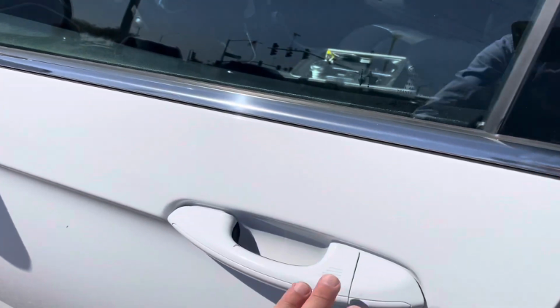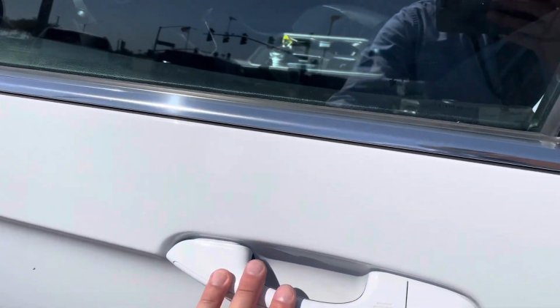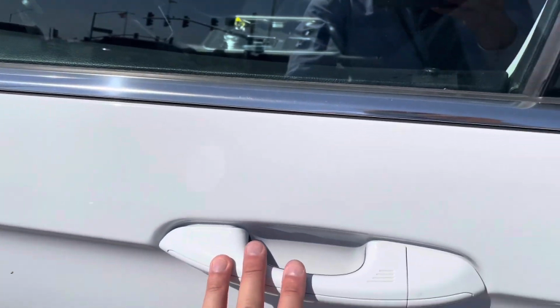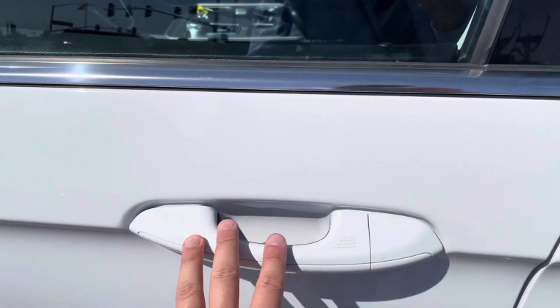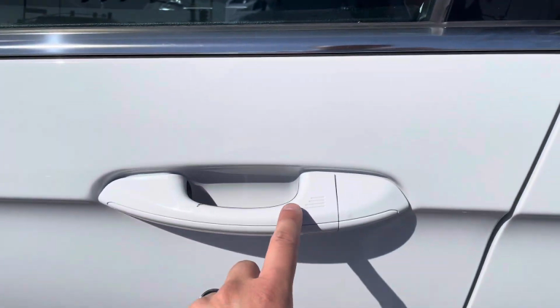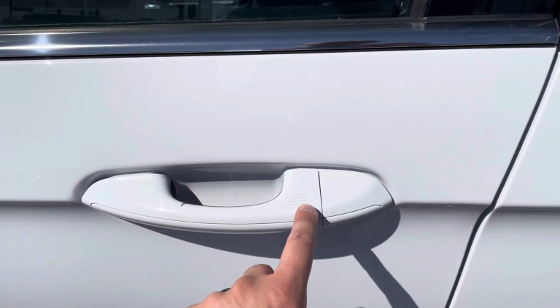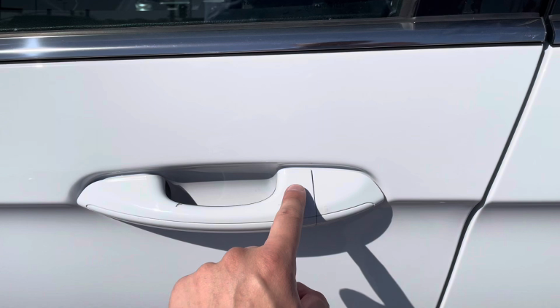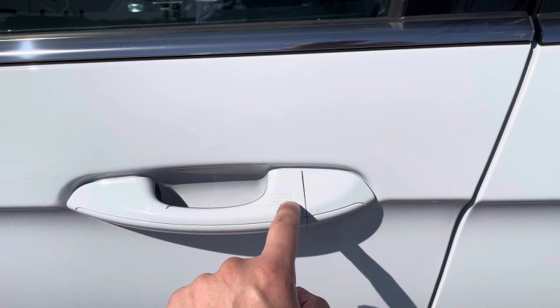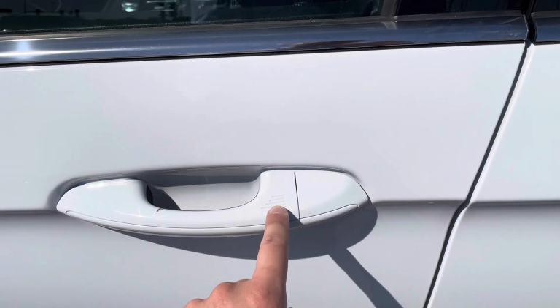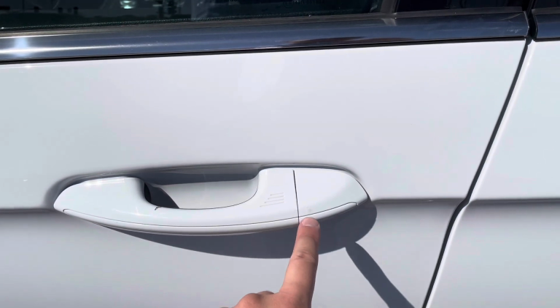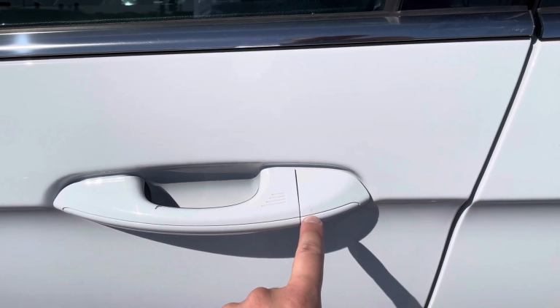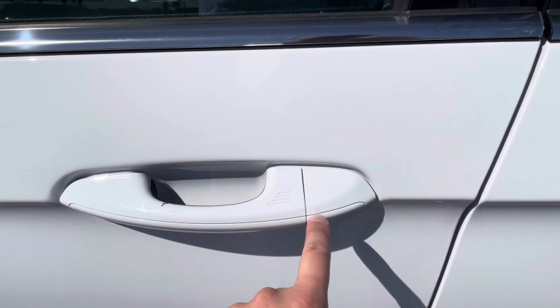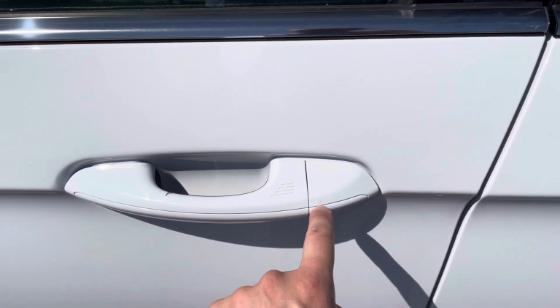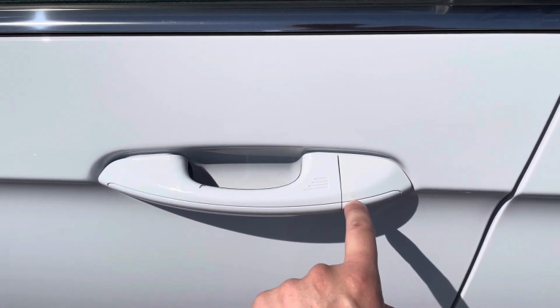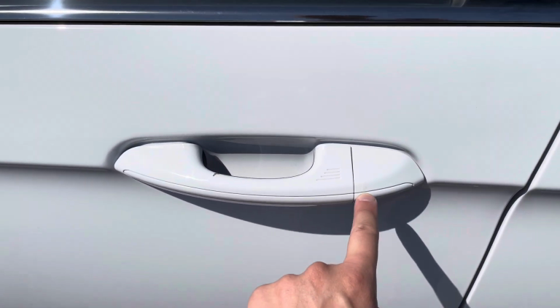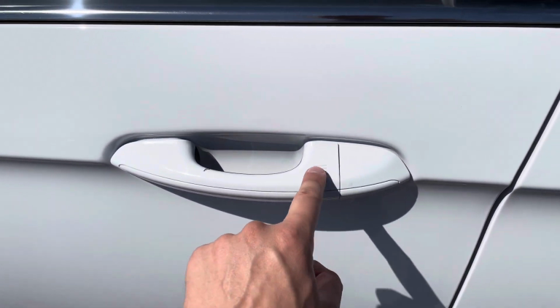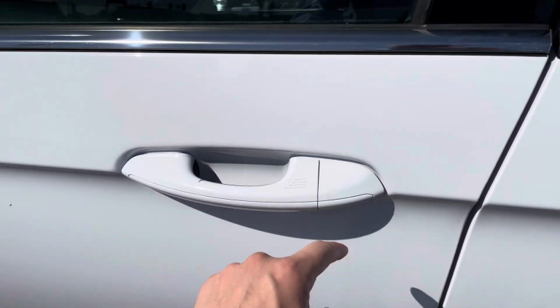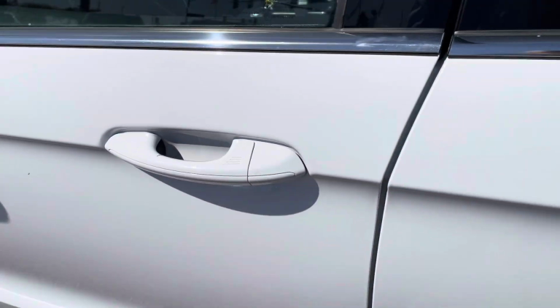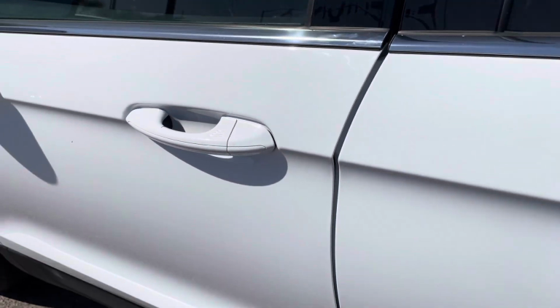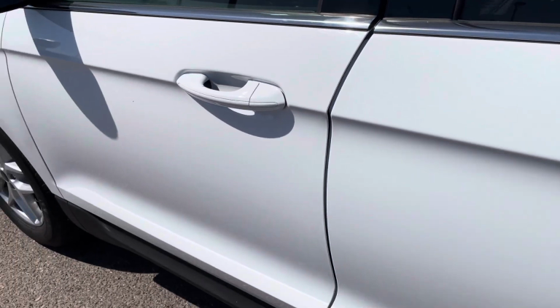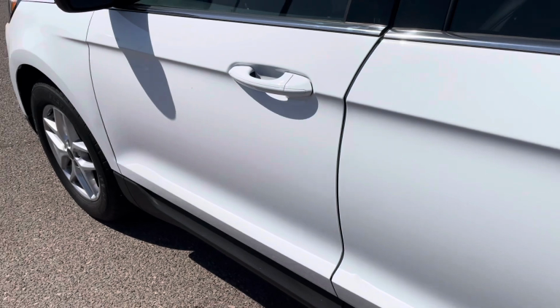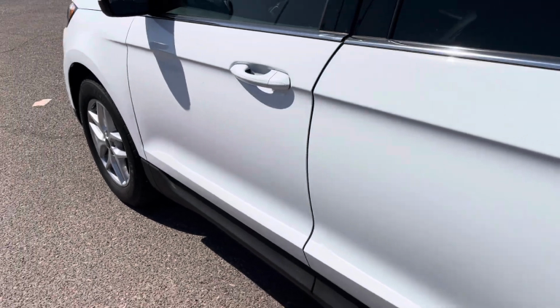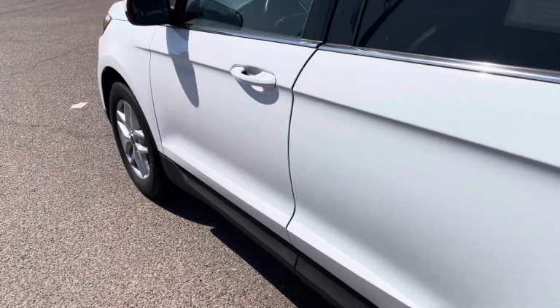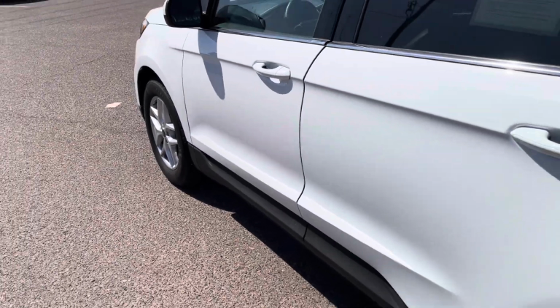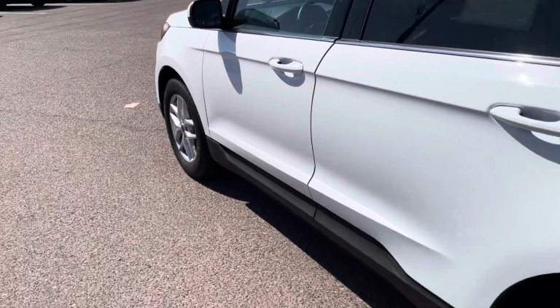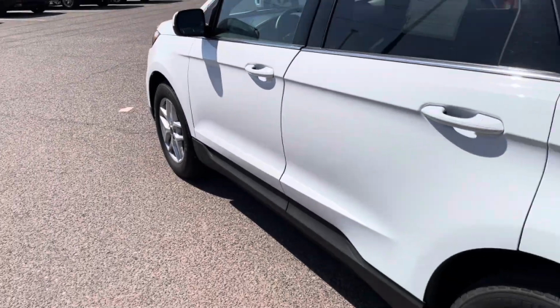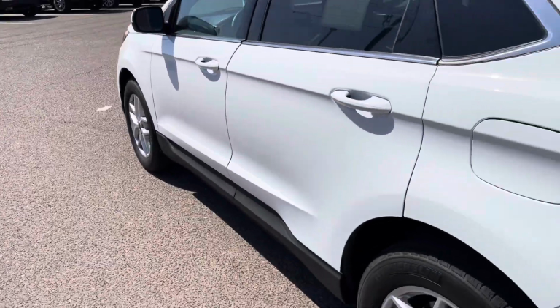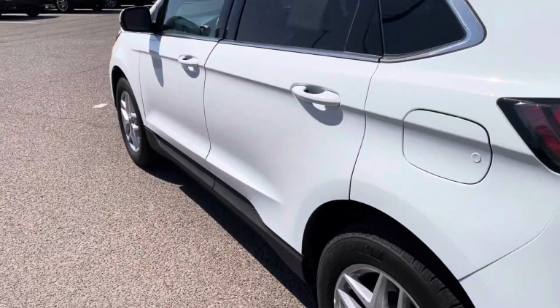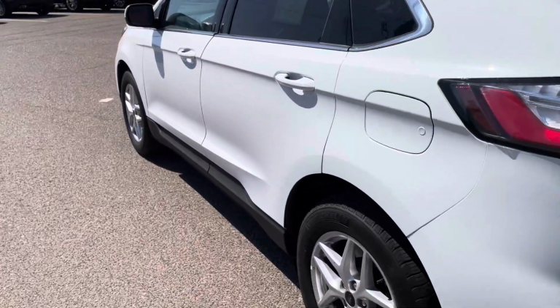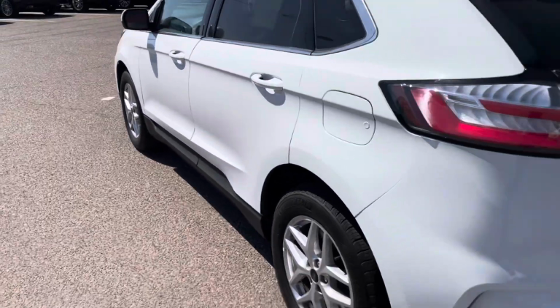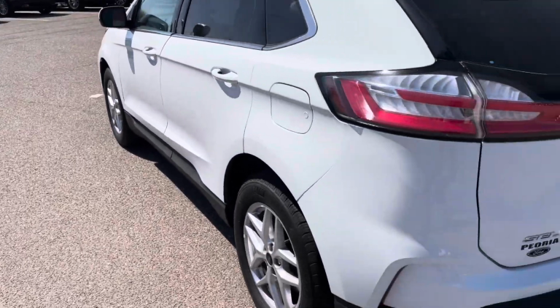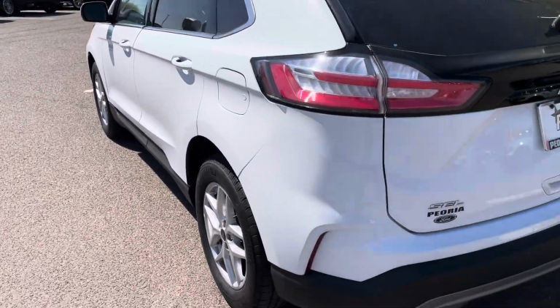Right here on the door handle, you can see it has these little lines and a little lock icon, which means you can actually open up the door just by getting close to it with the keys in your pocket. You don't actually have to take out the keys and unlock it every single time.